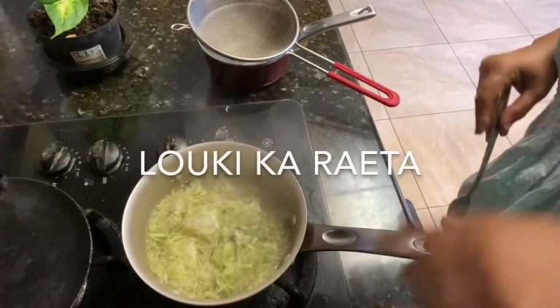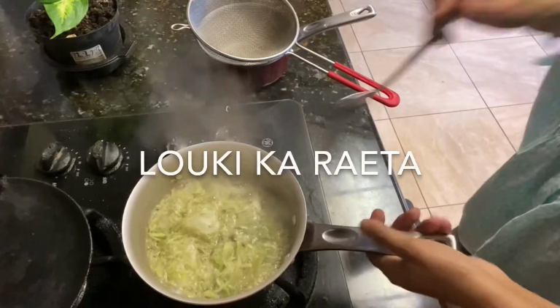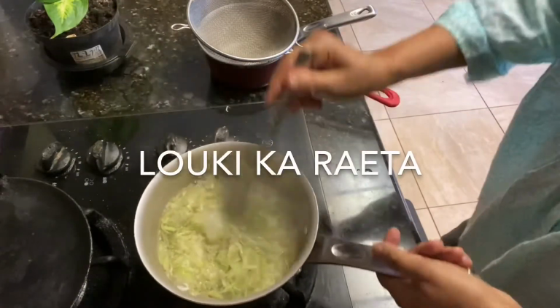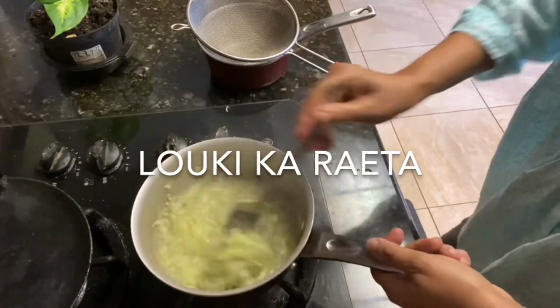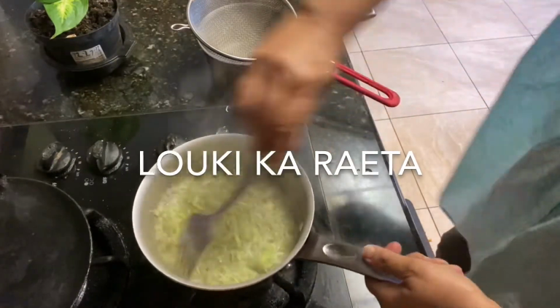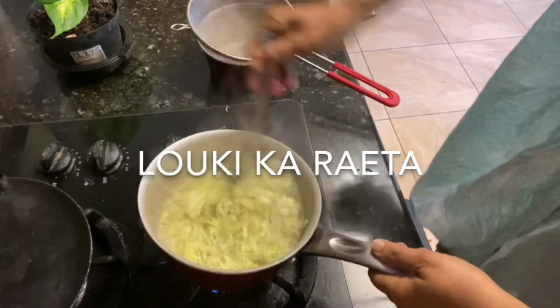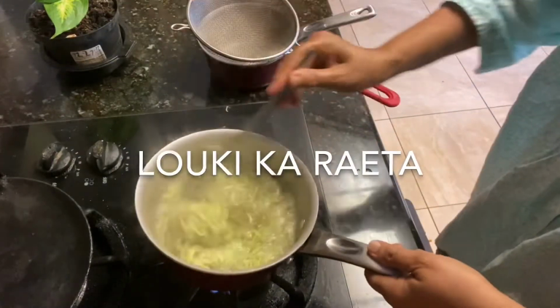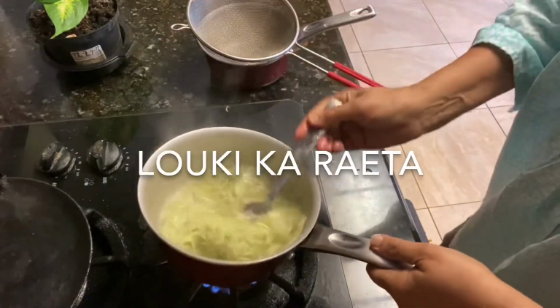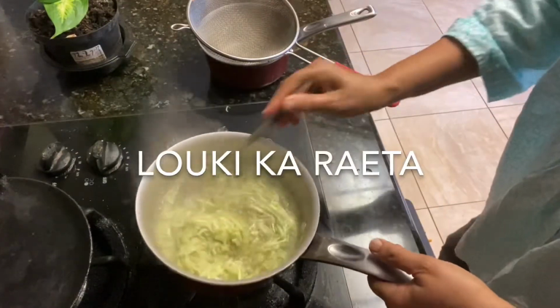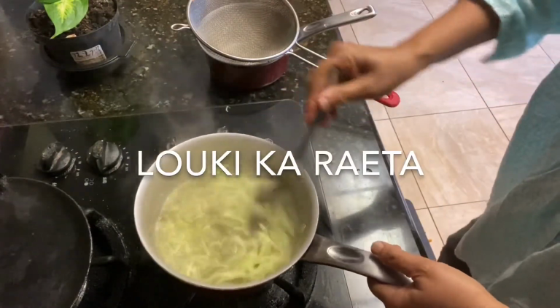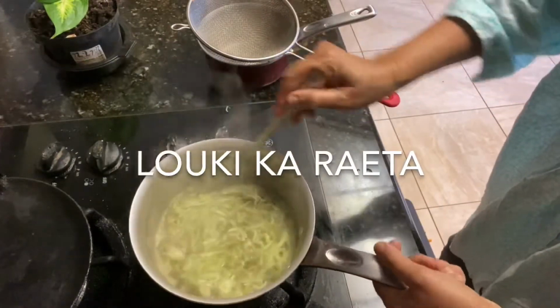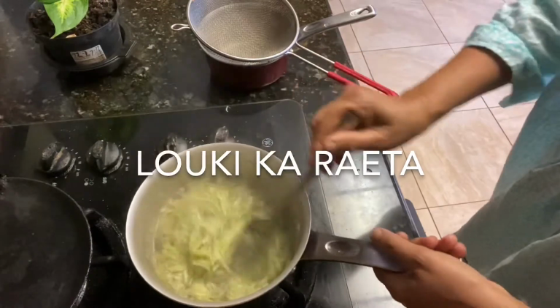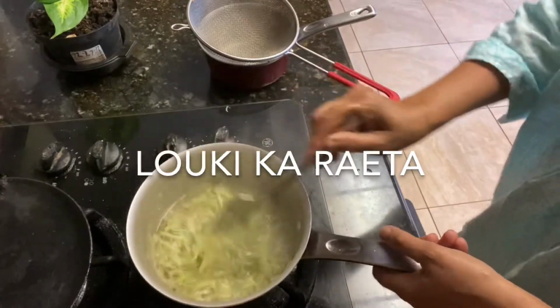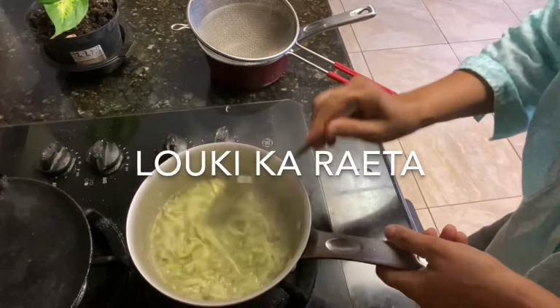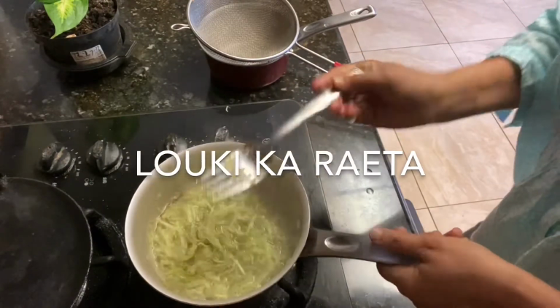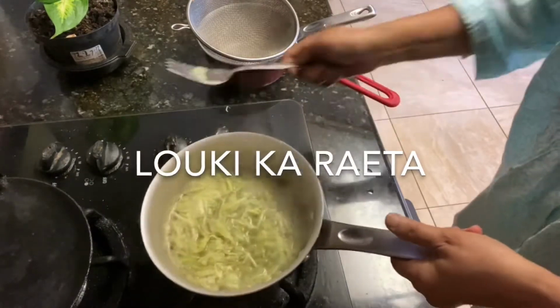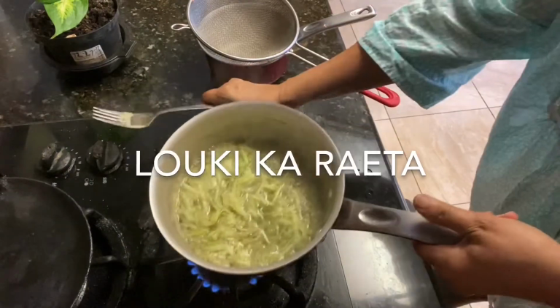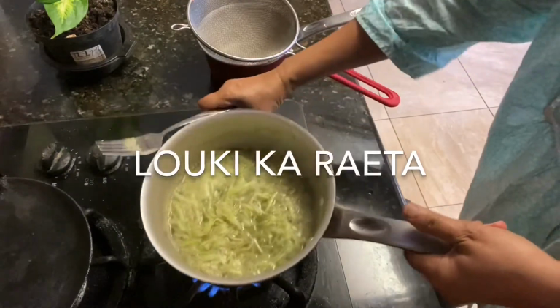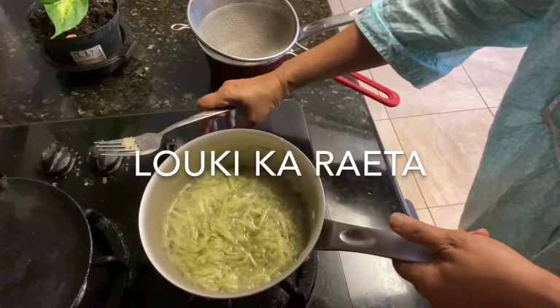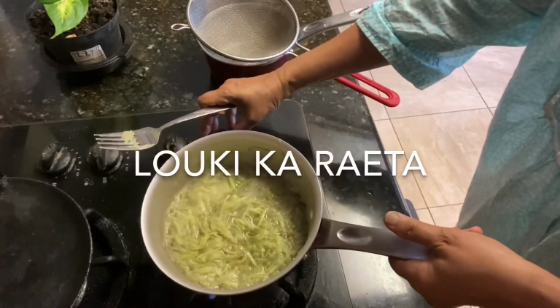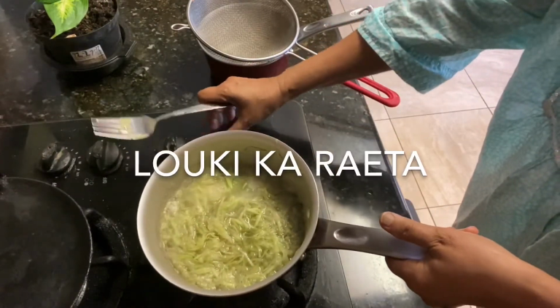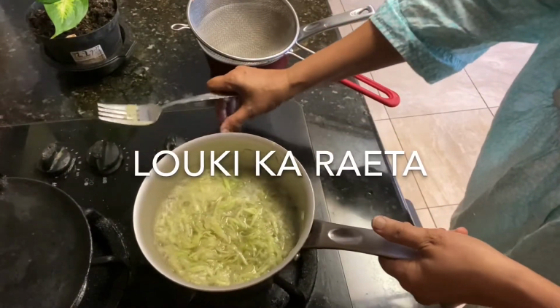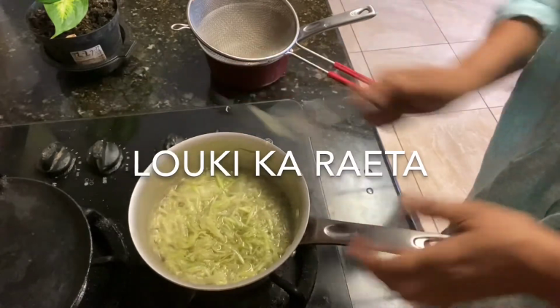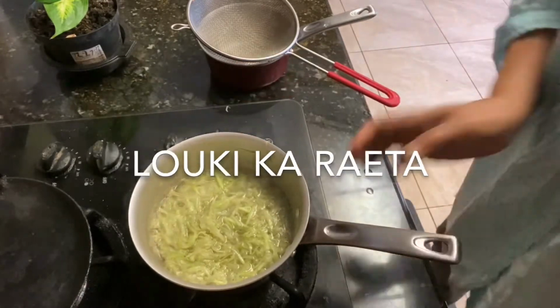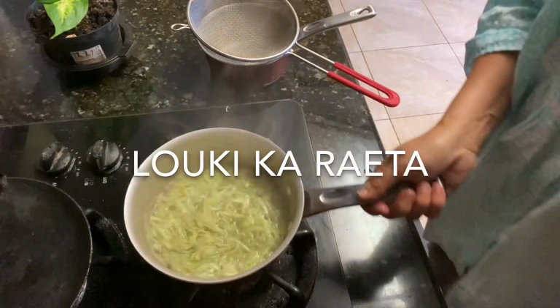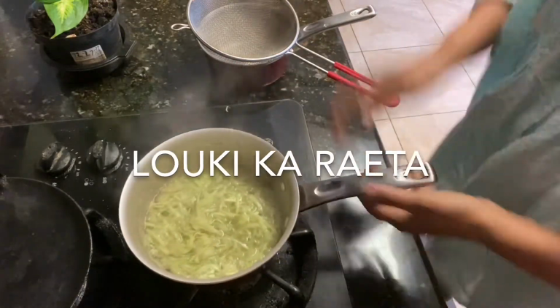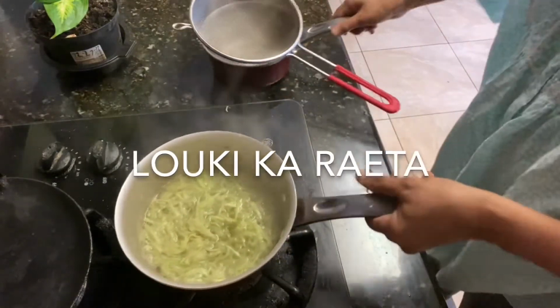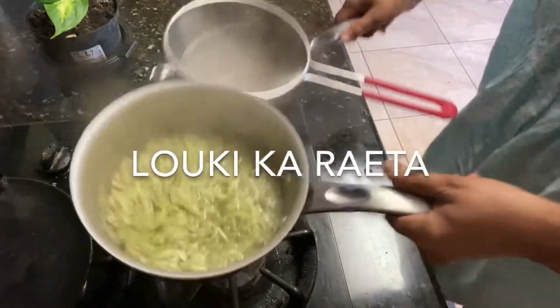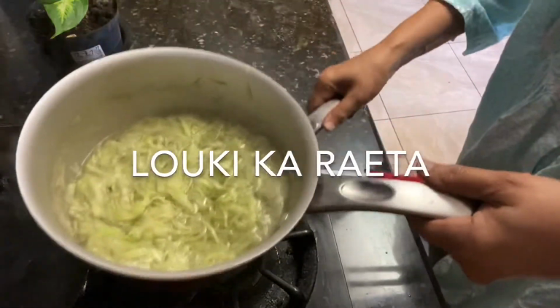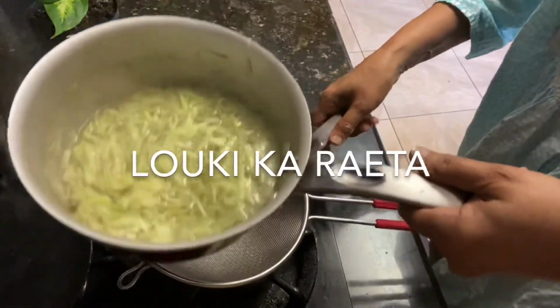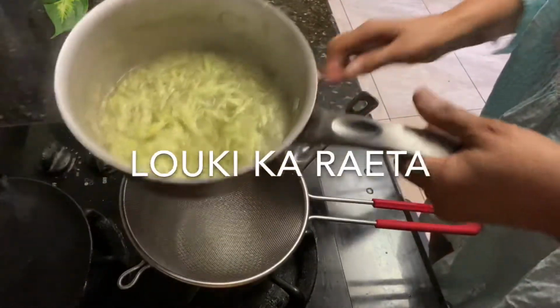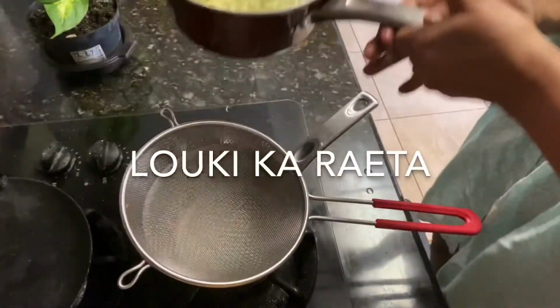We have boiled the water for 5 minutes. We will mix it.